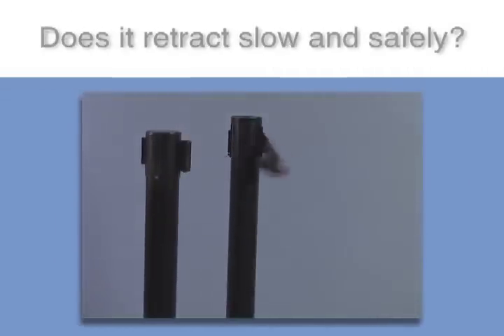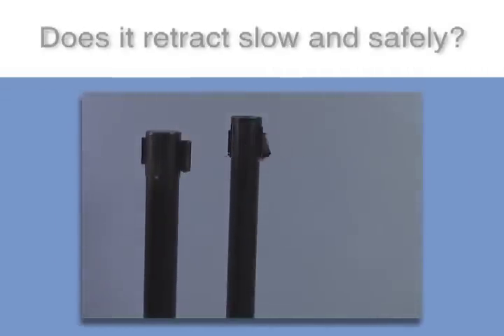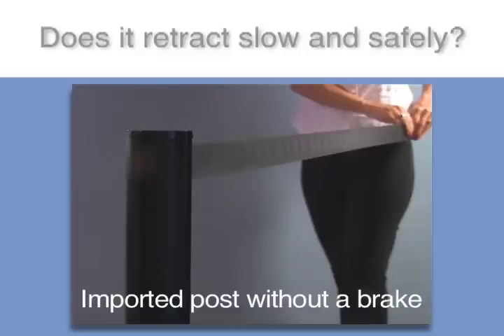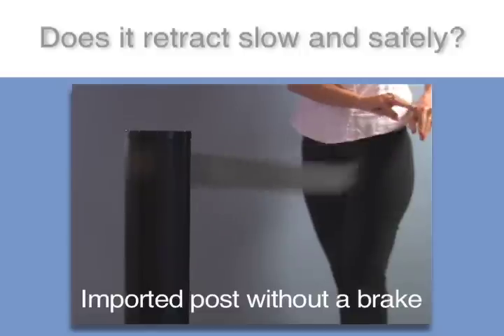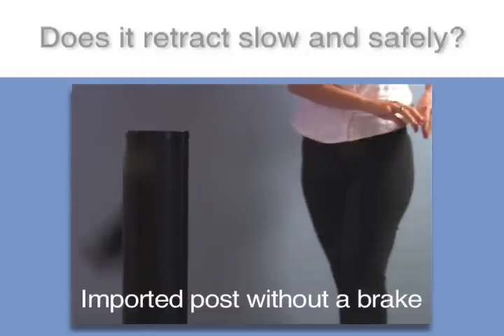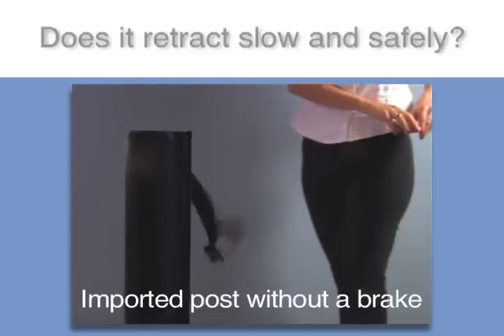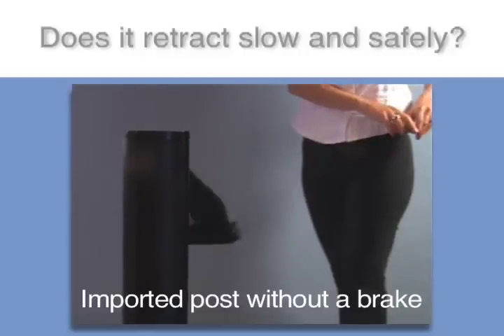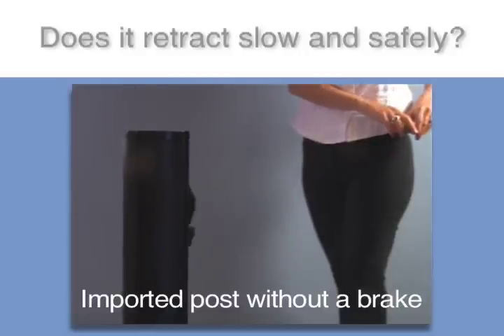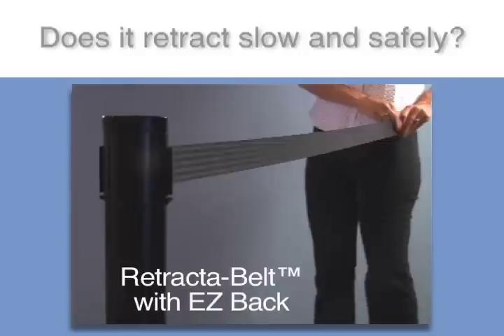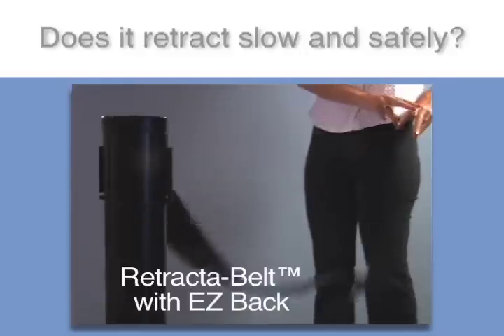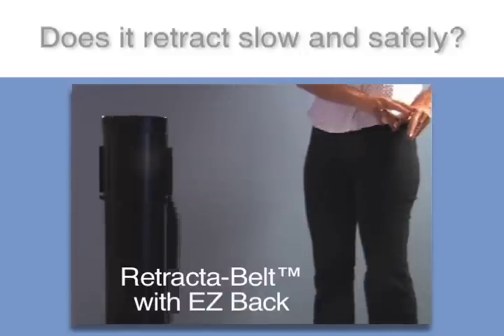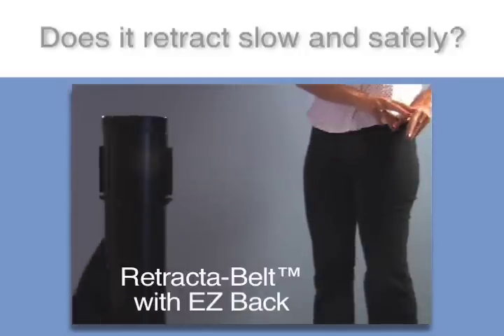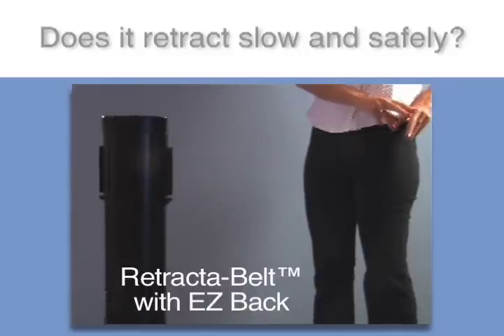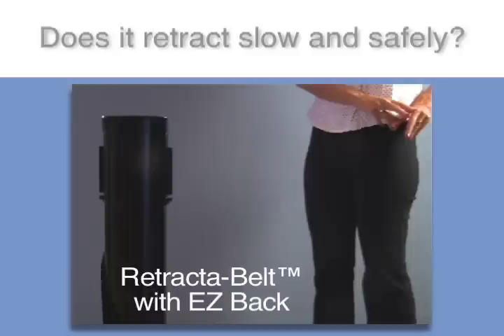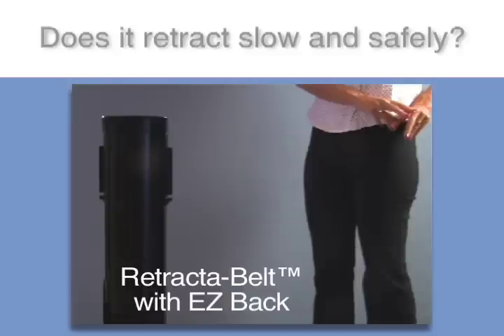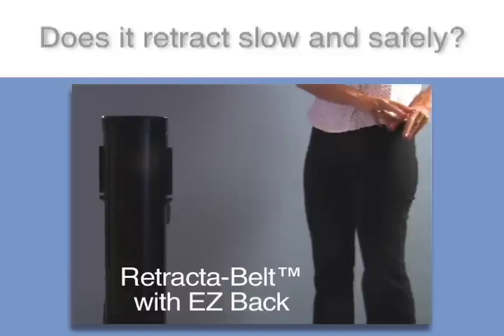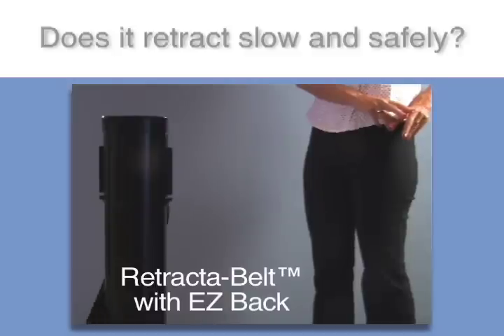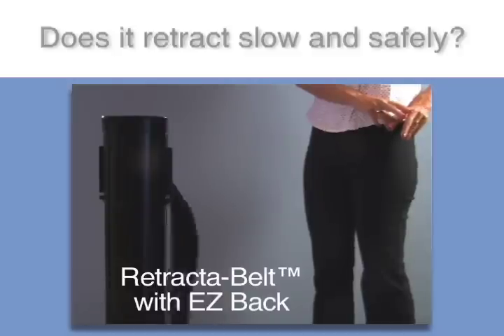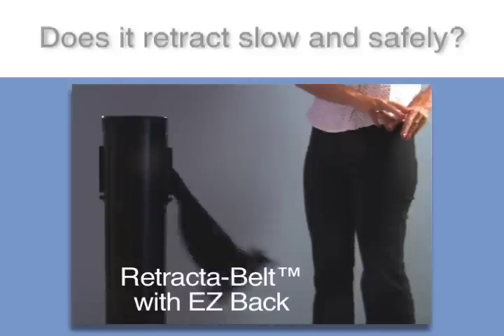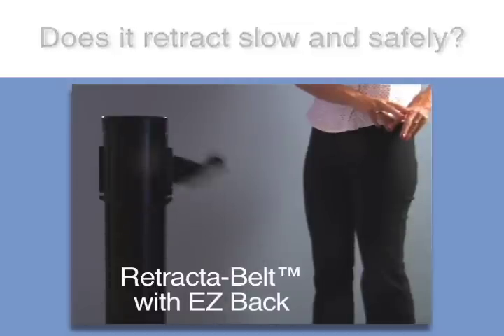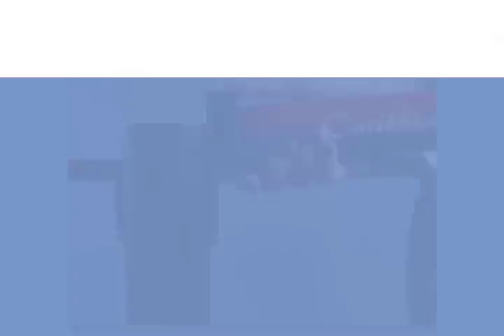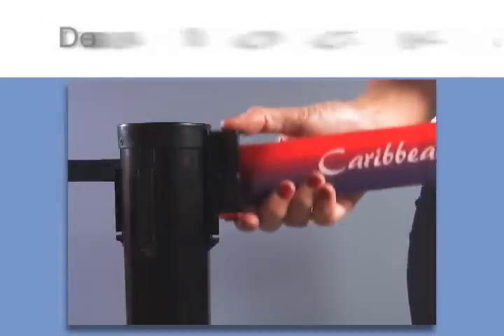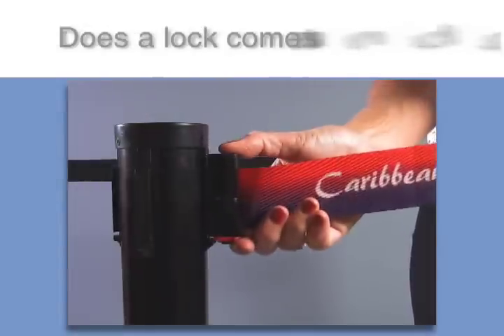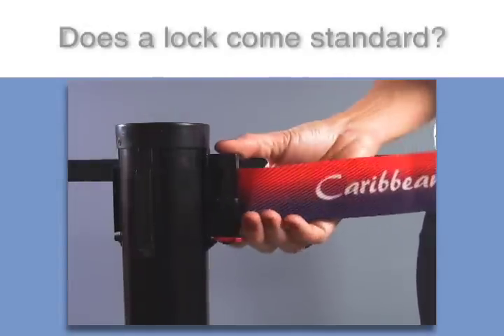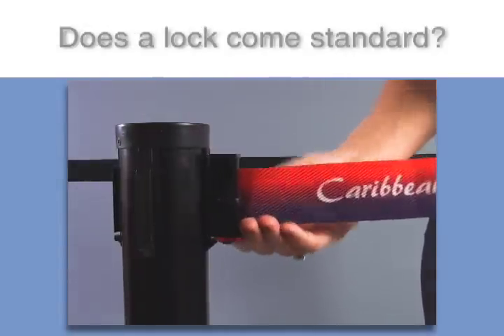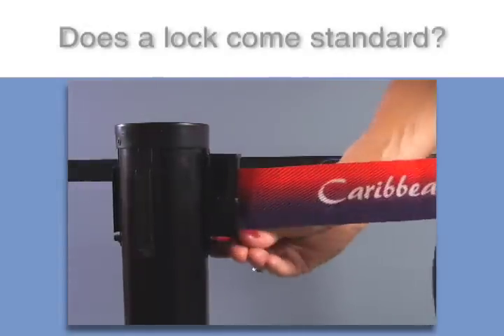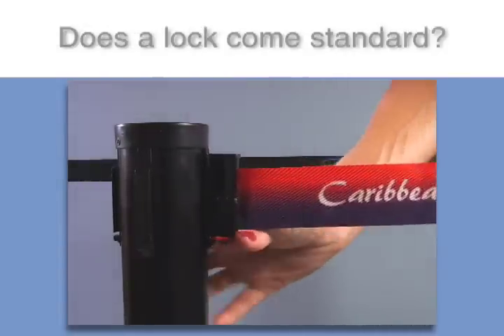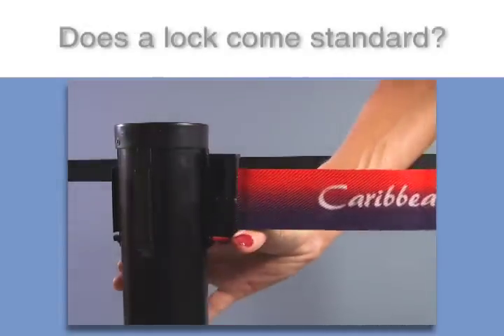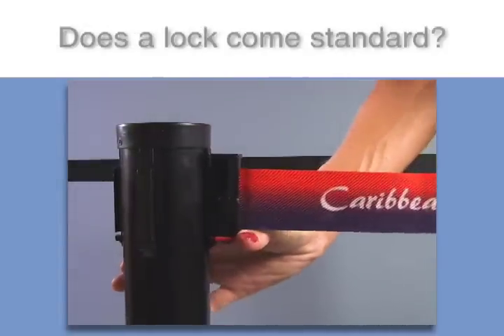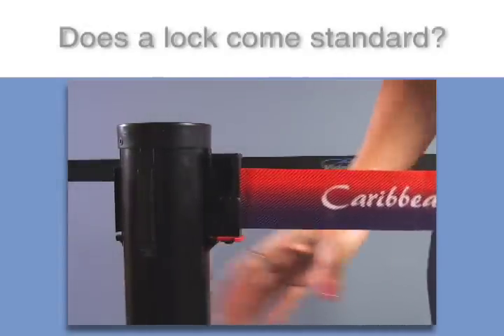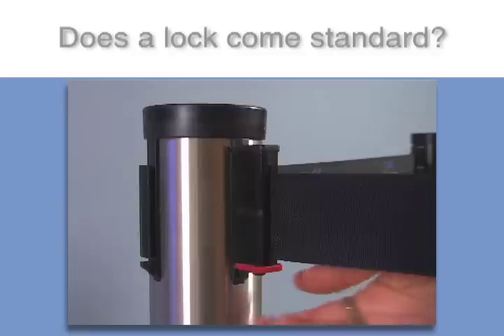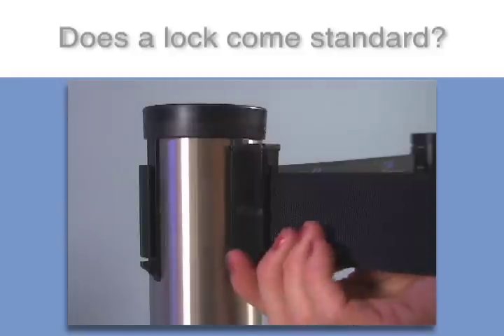The high-tech rotary brake found in Retract-A-Belt stanchions allows for safe retractions from any distance. Every Retract-A-Belt comes standard with a lock to prevent accidental retractions of the belt due to line ducking.